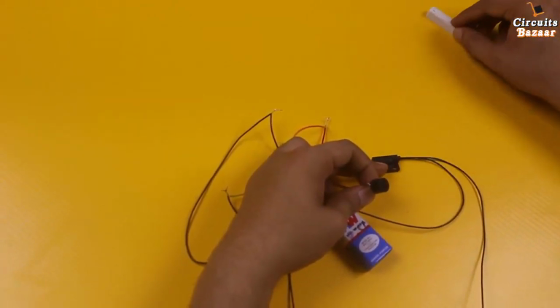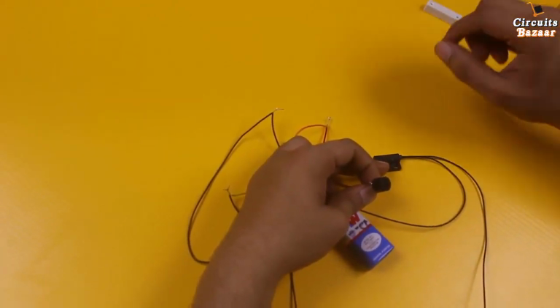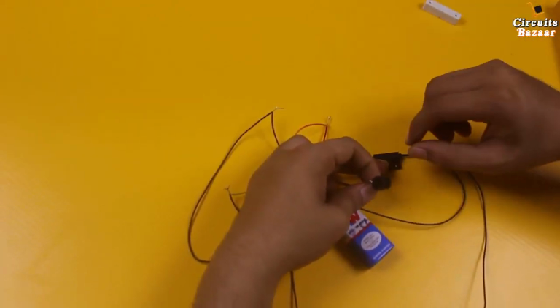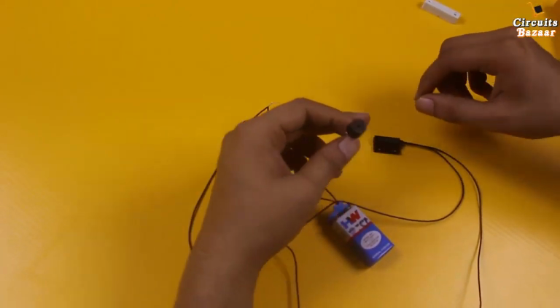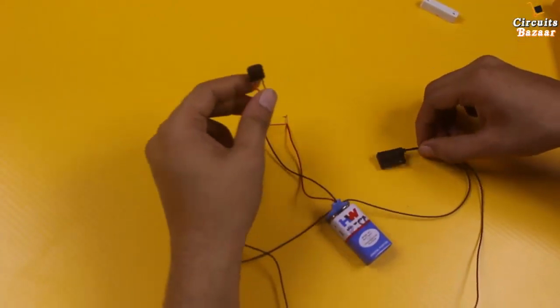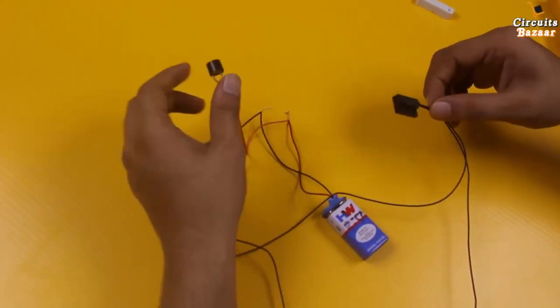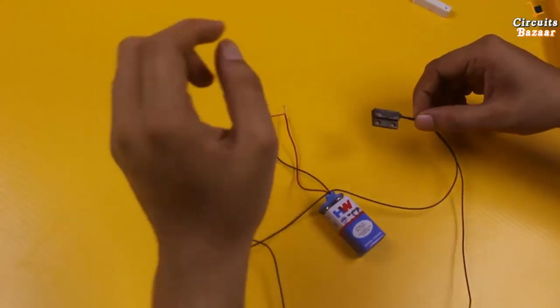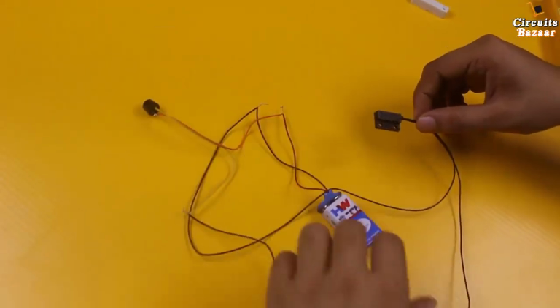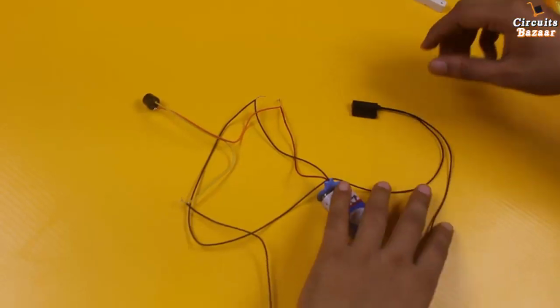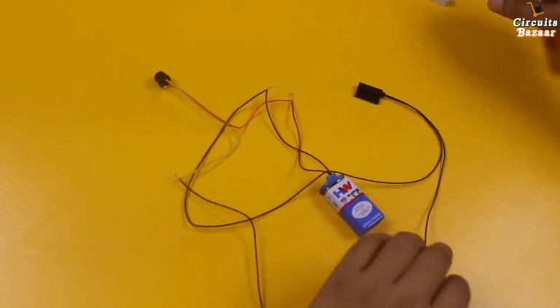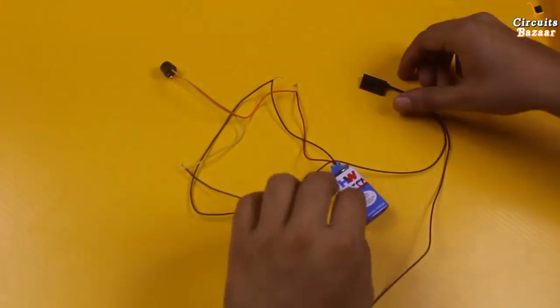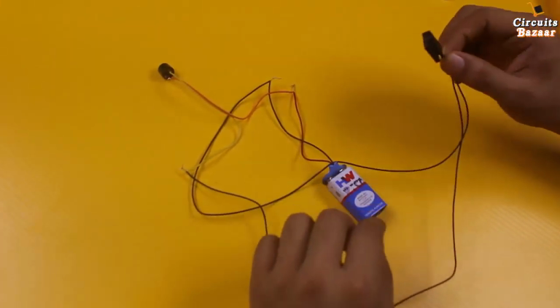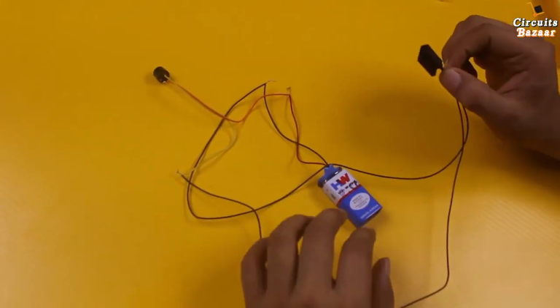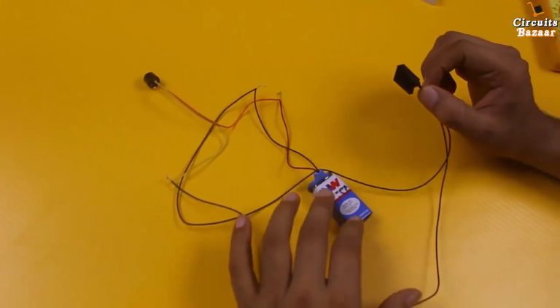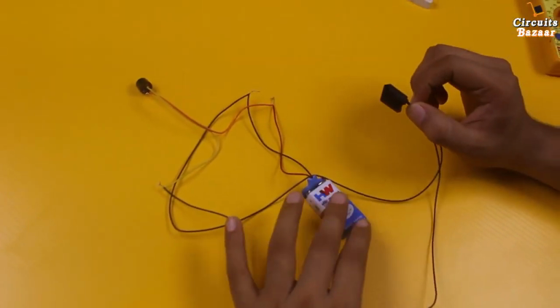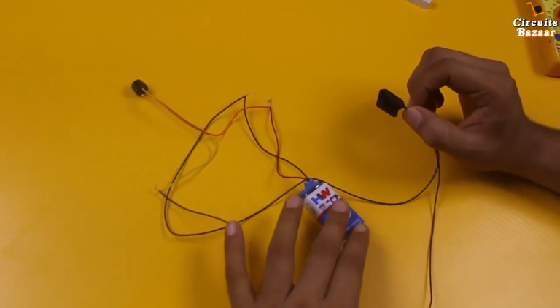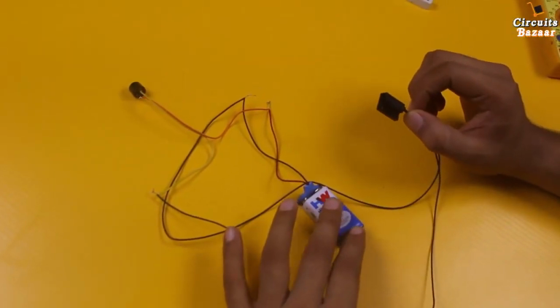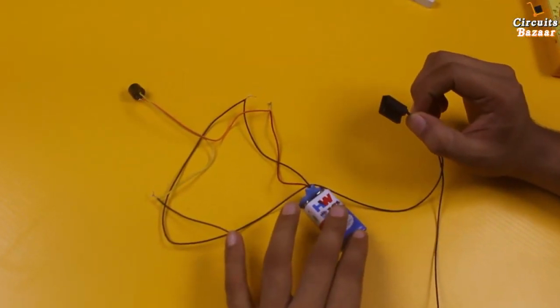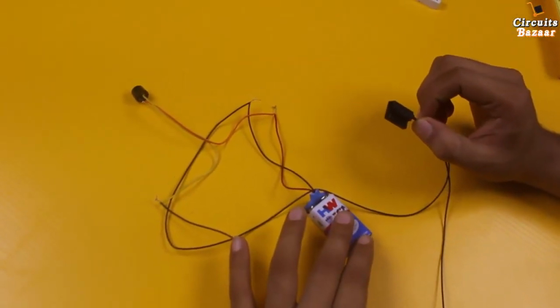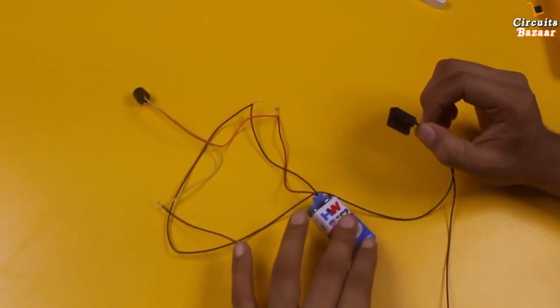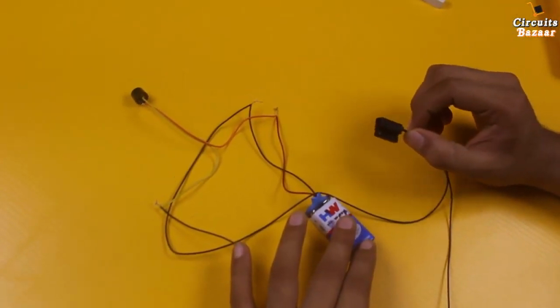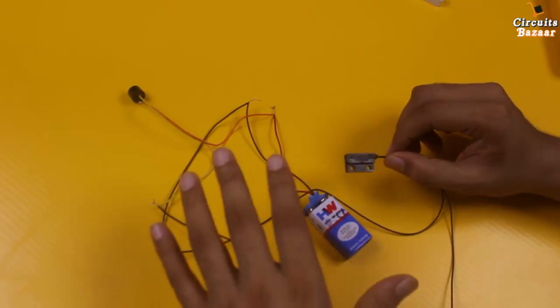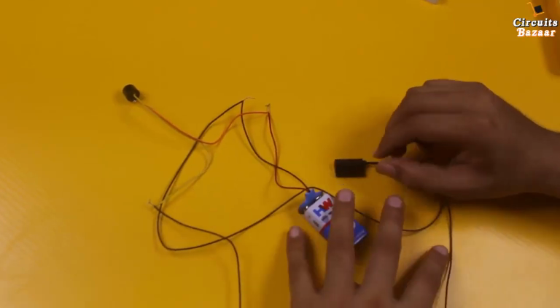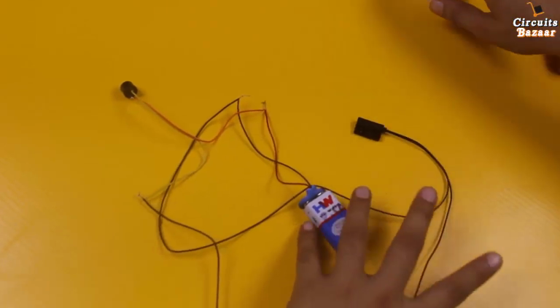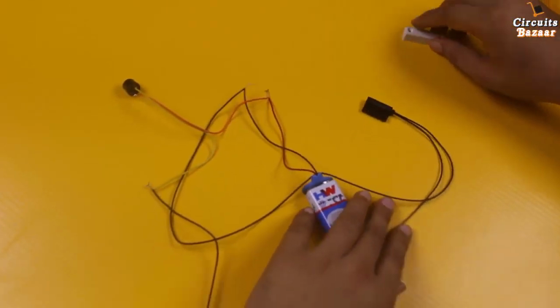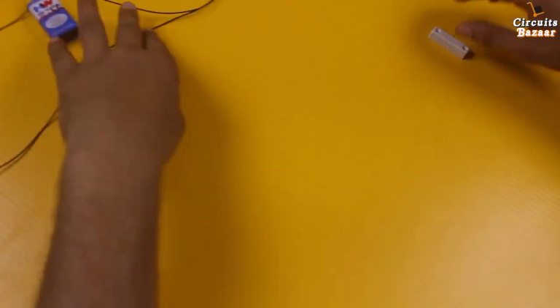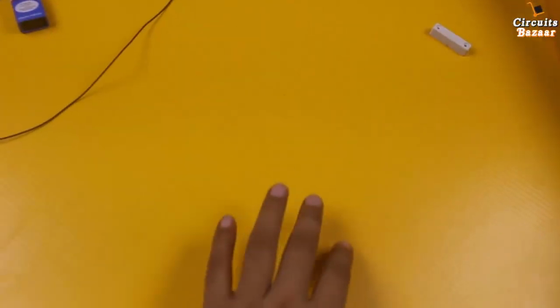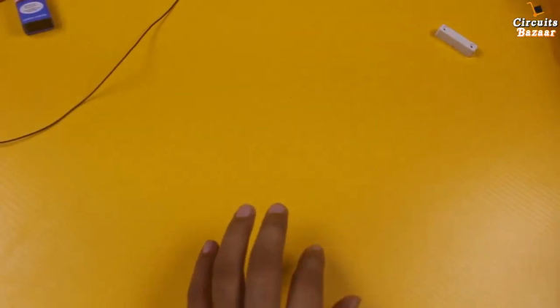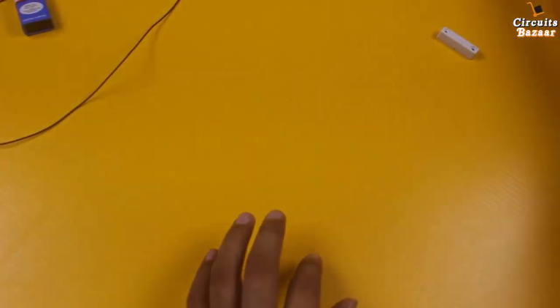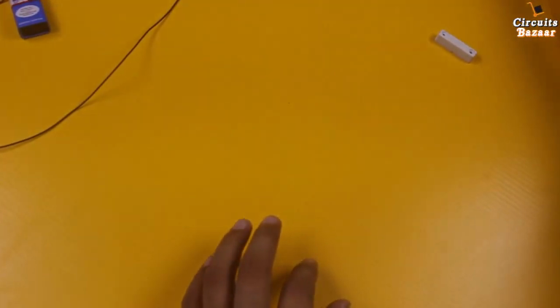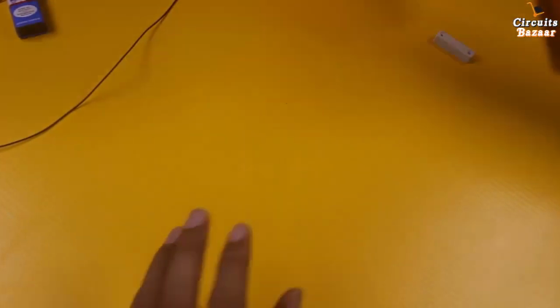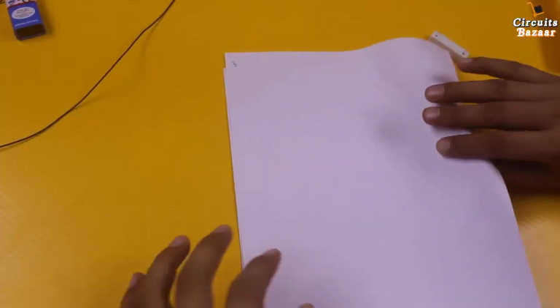Isn't it amazing? This is the use of the magnetic sensor. Now I will show you on paper how you can use this magnetic sensor in programming or circuits.